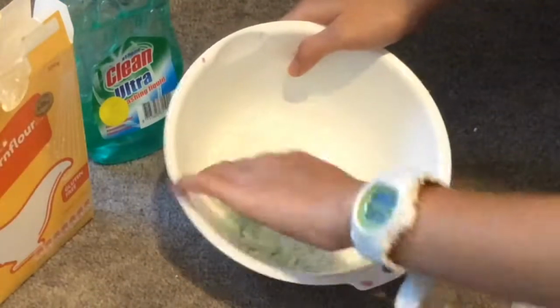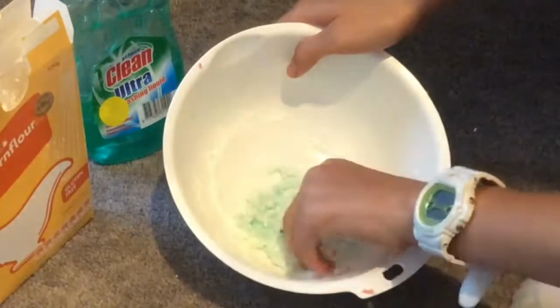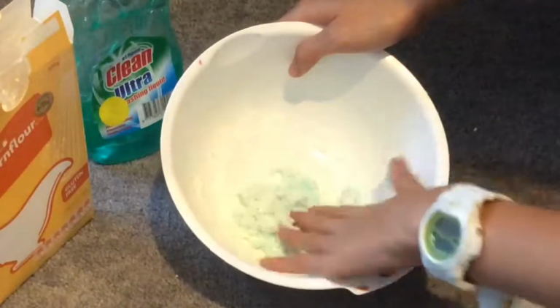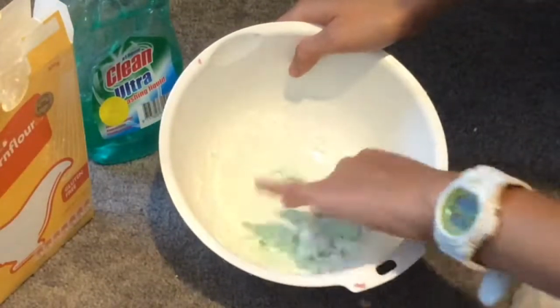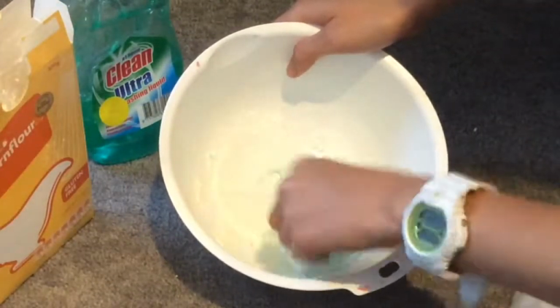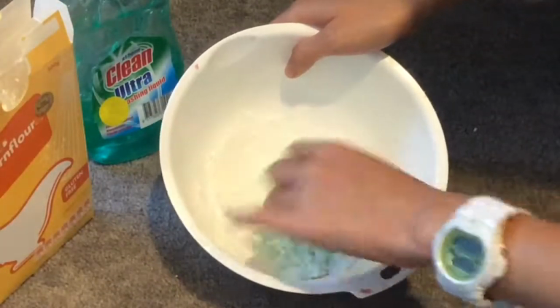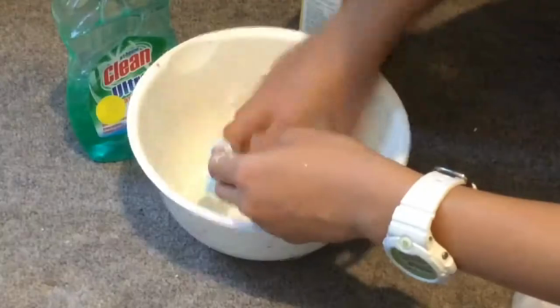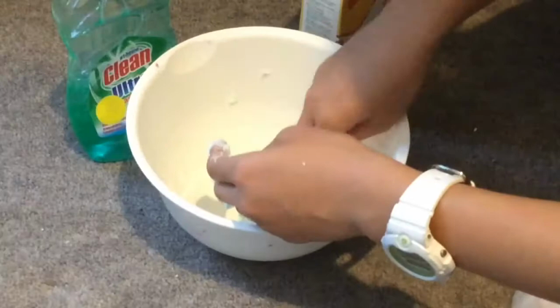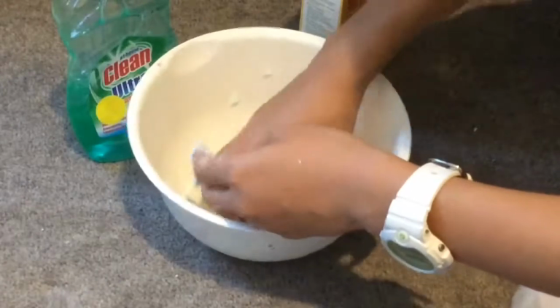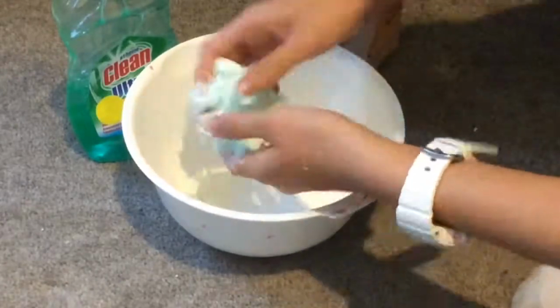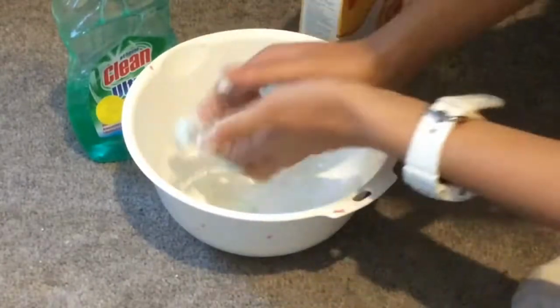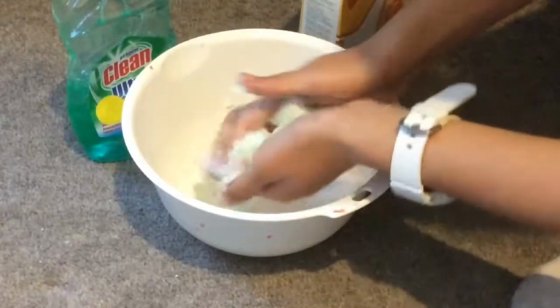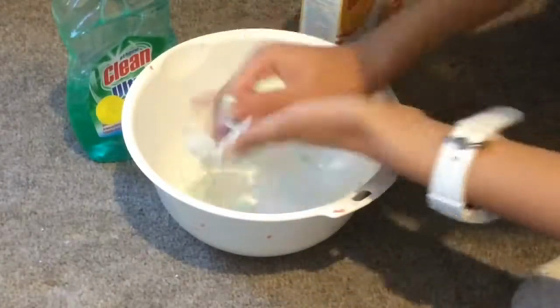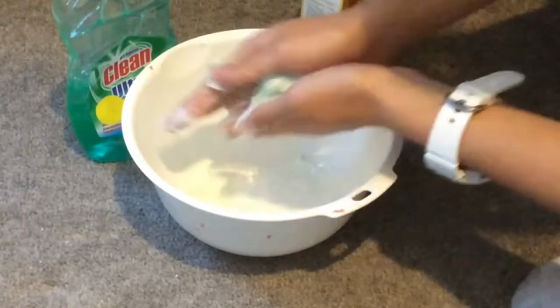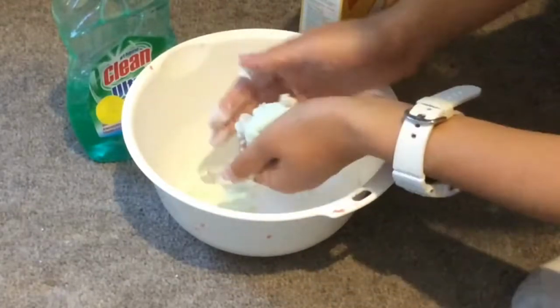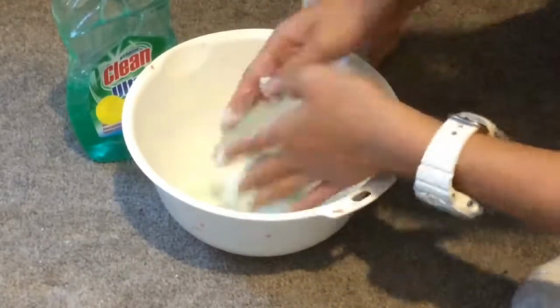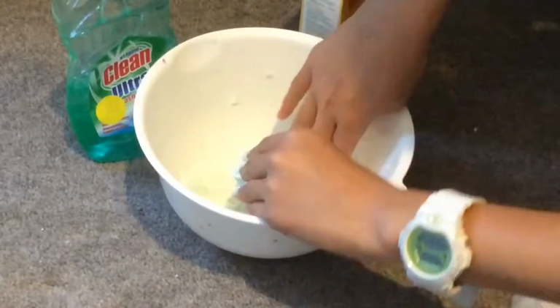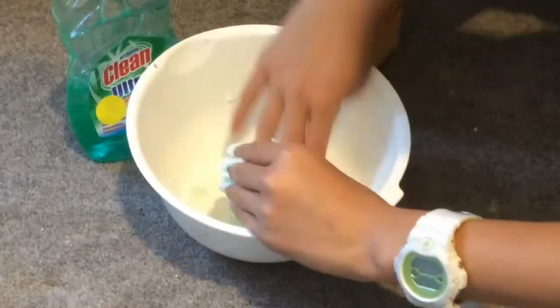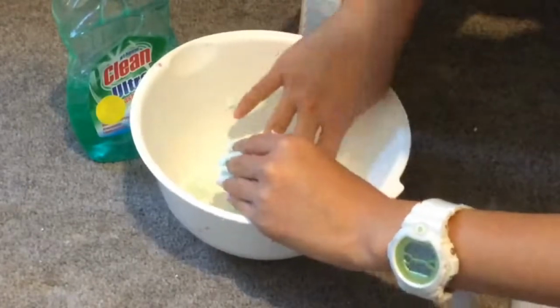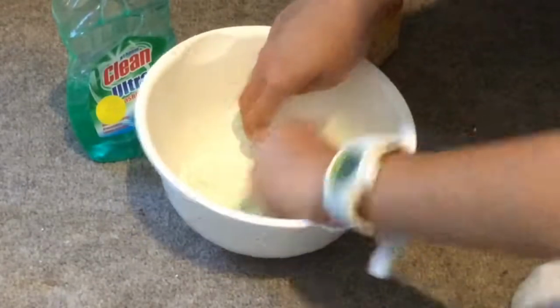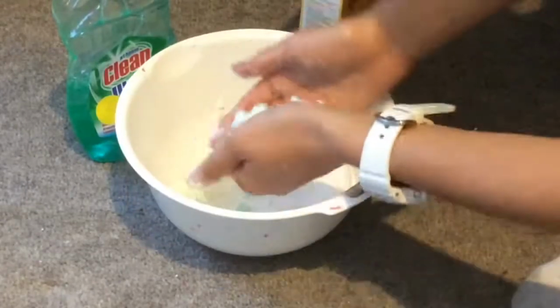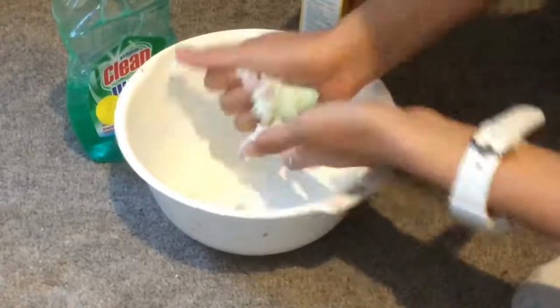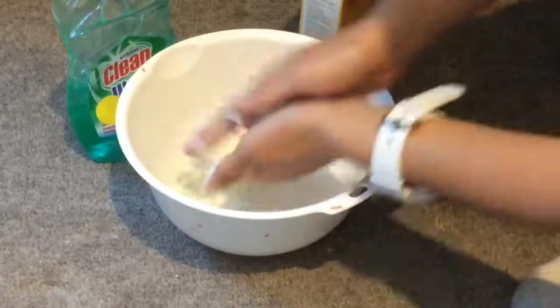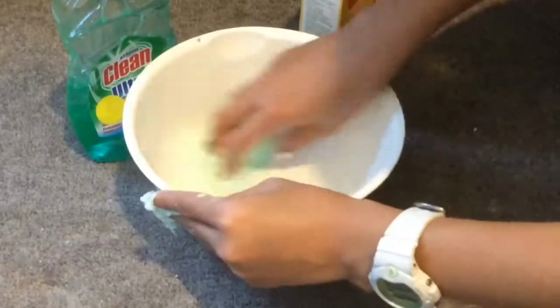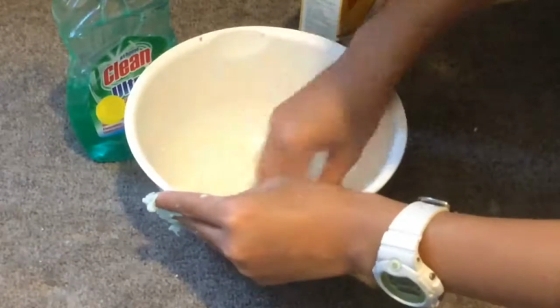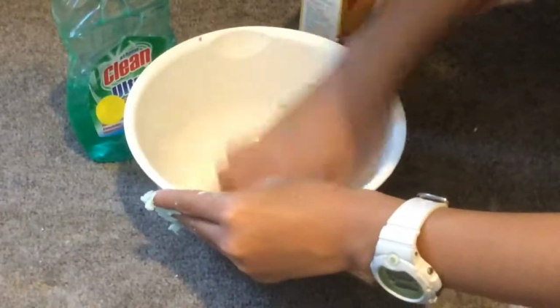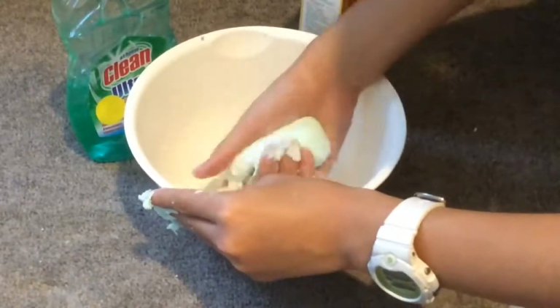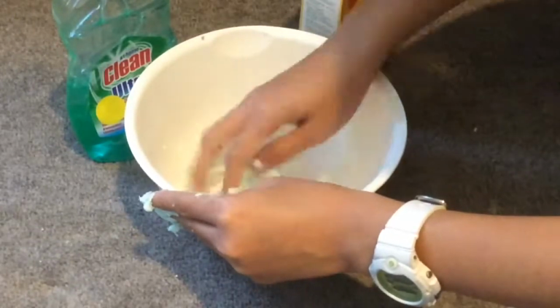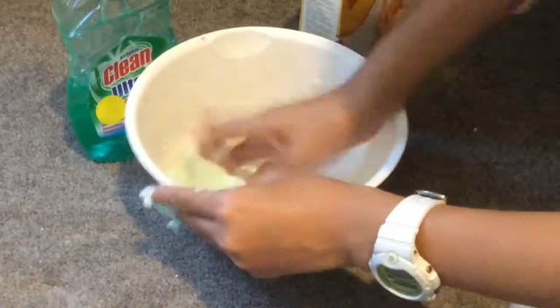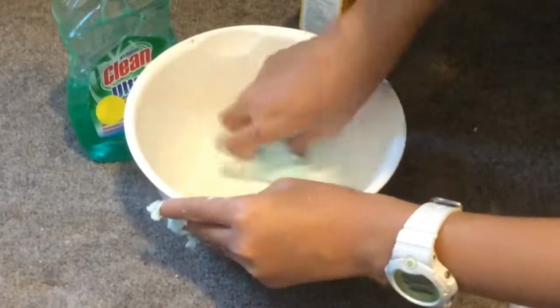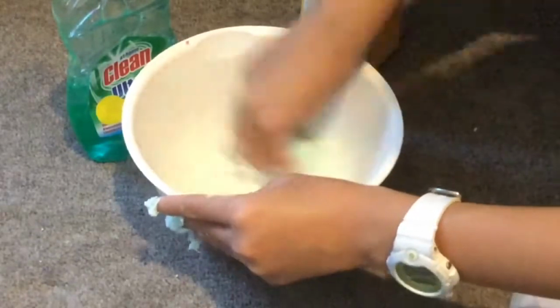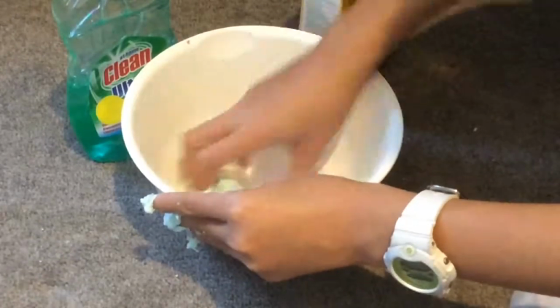After a while, you can start to use your hands because using the spoon just won't do it. You just need to knead it and start poking it, and make sure you clean the bowl afterwards.